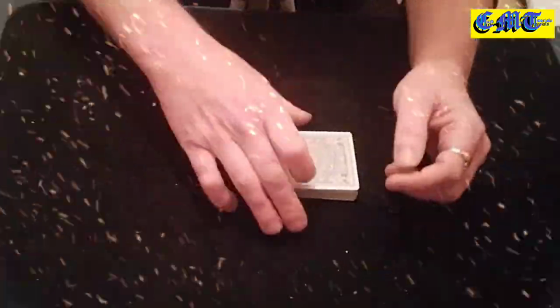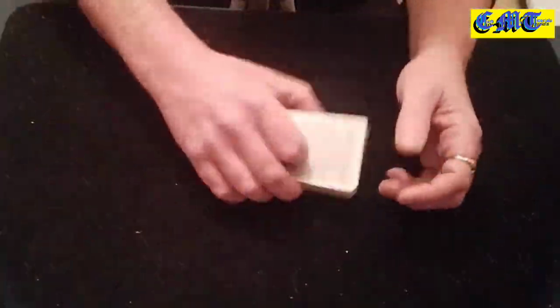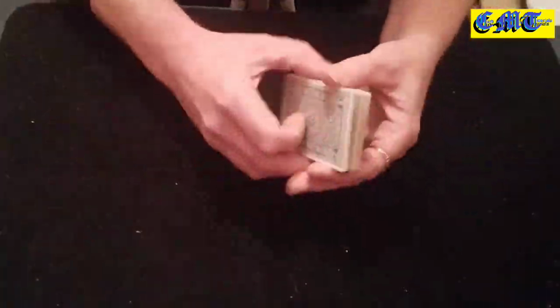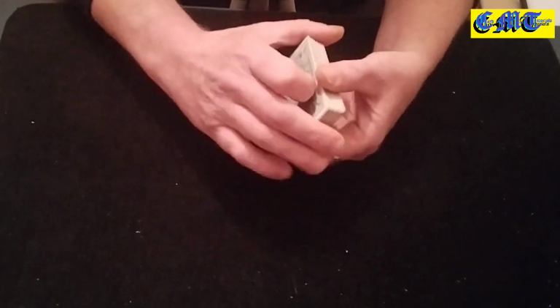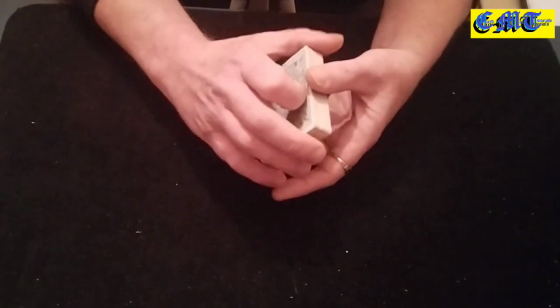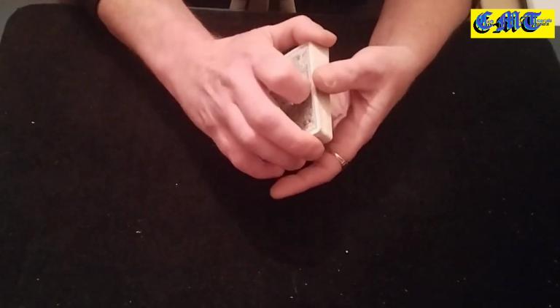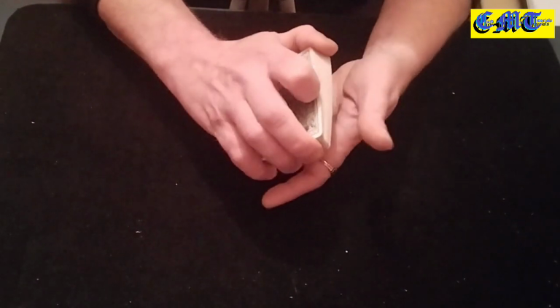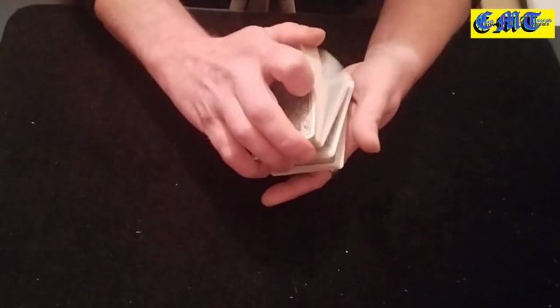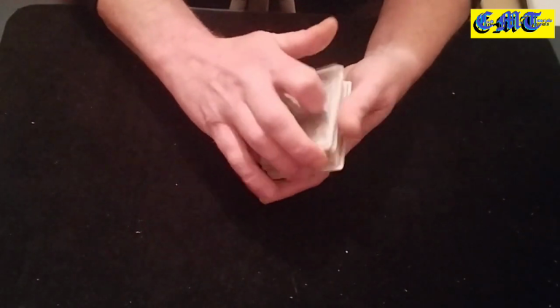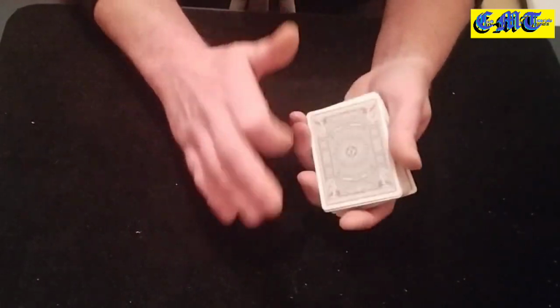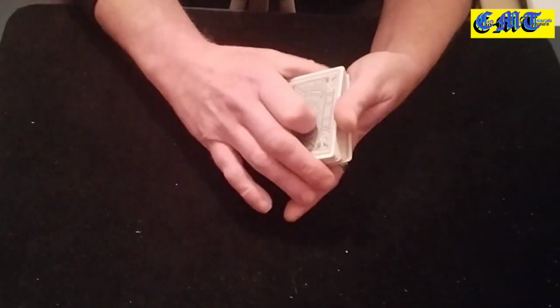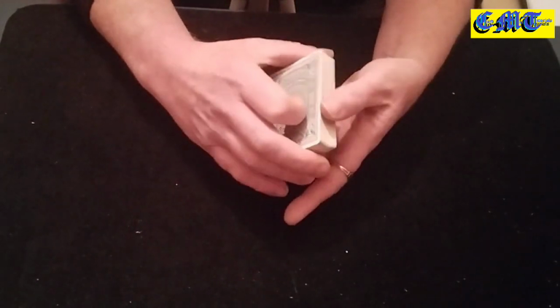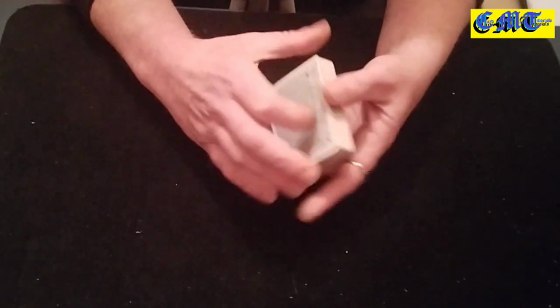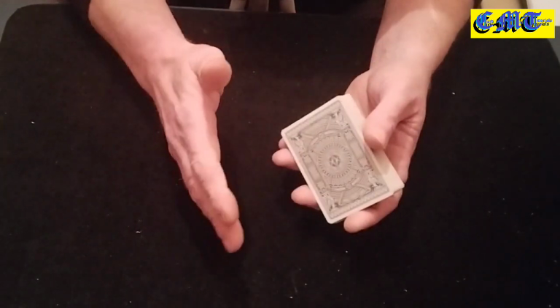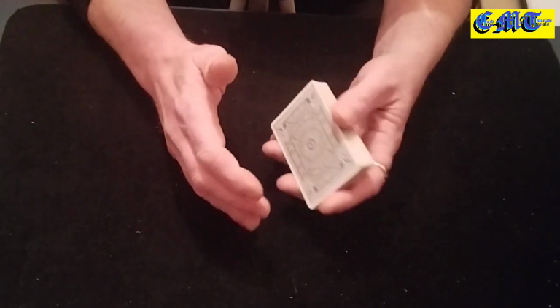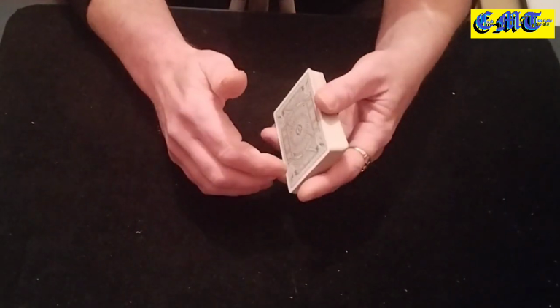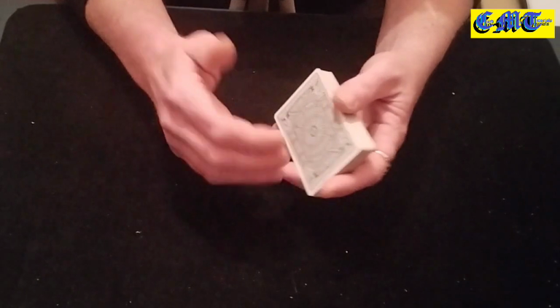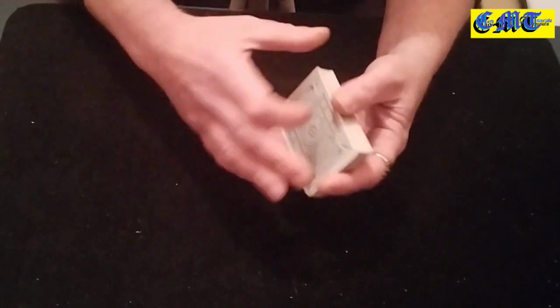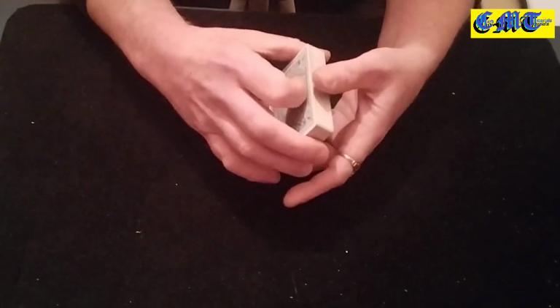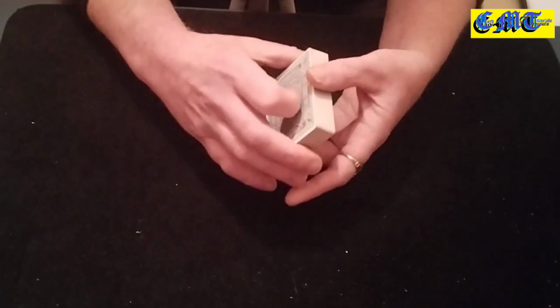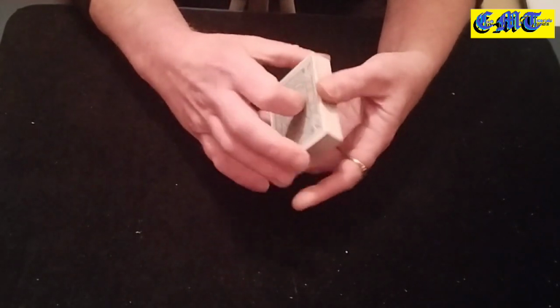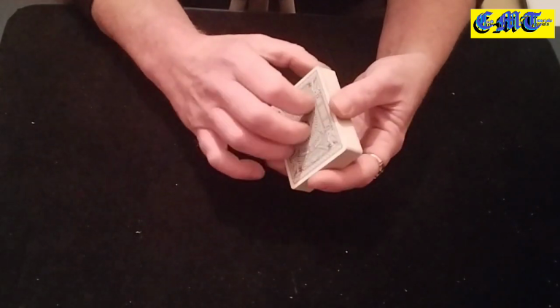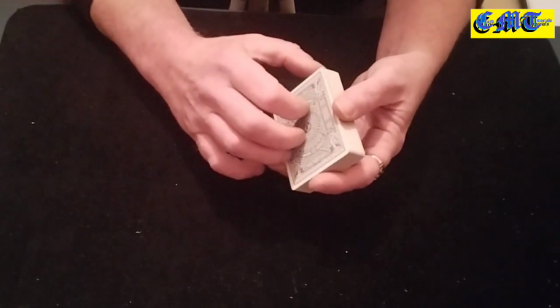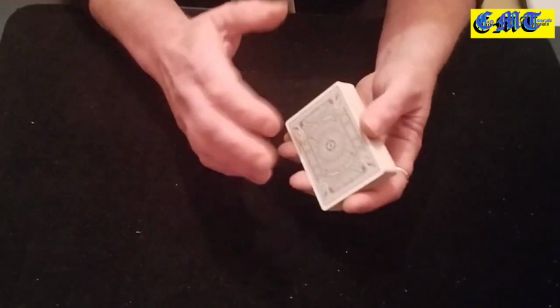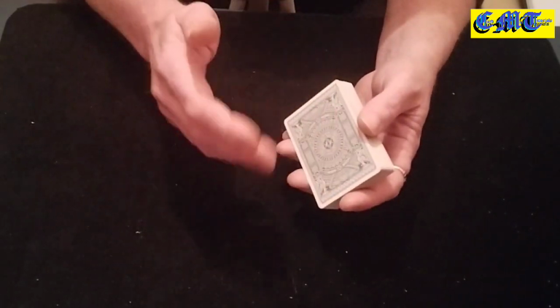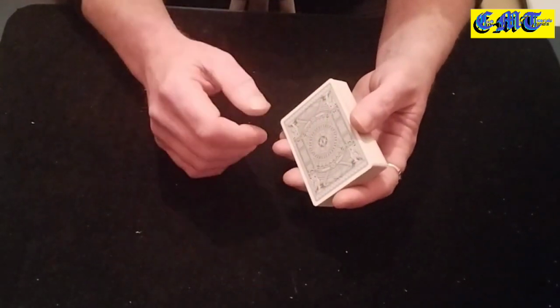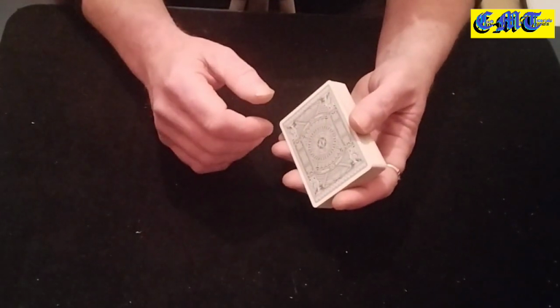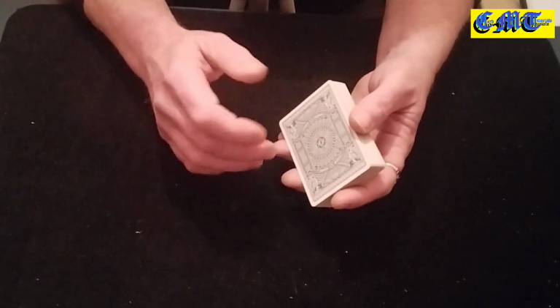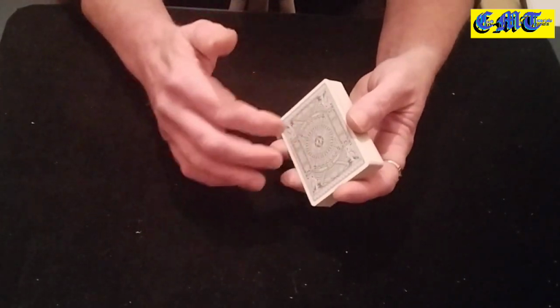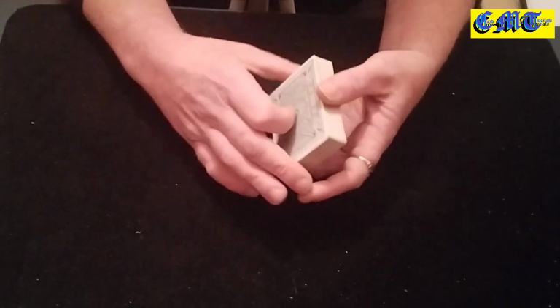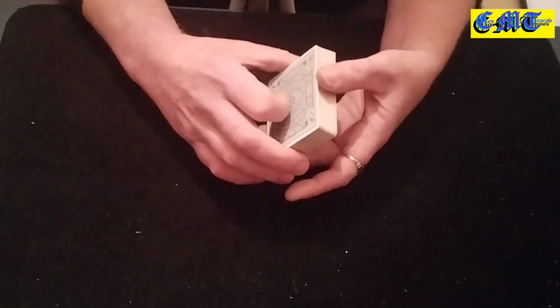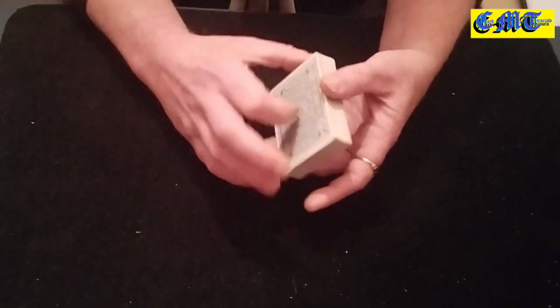Hello again and welcome back to the card mat. I'm just going to do a walkthrough on this one fantastic effect, and I'll give you some little tips at the end.